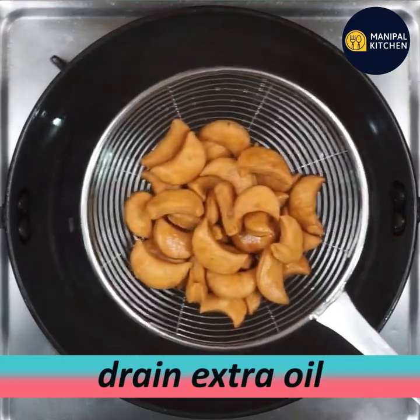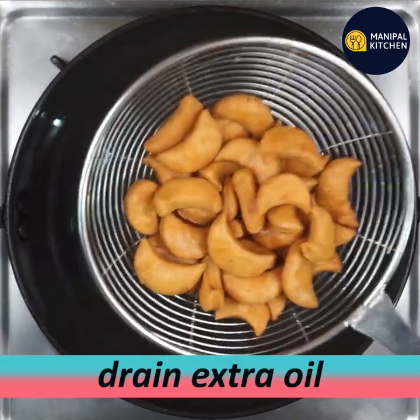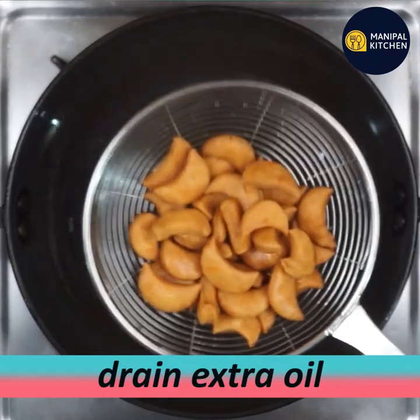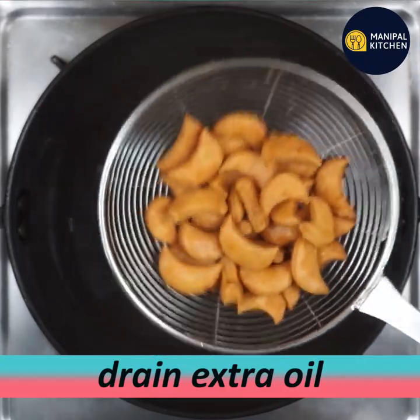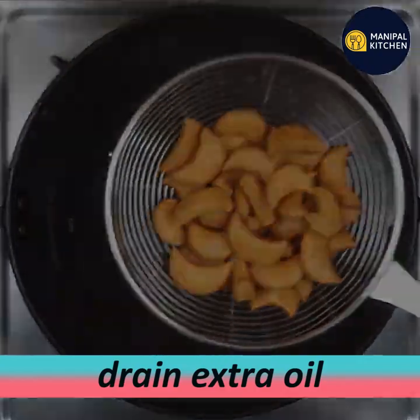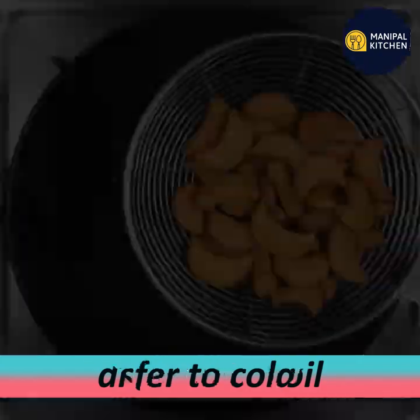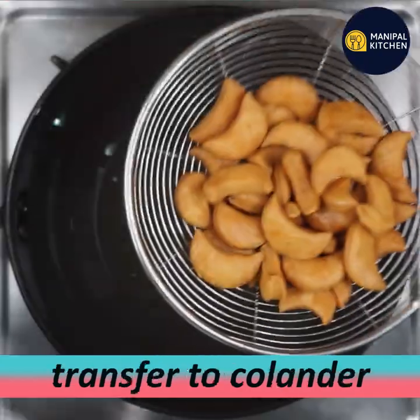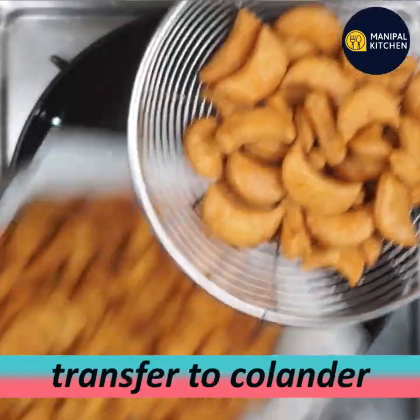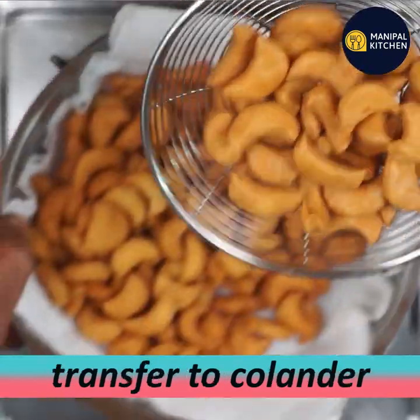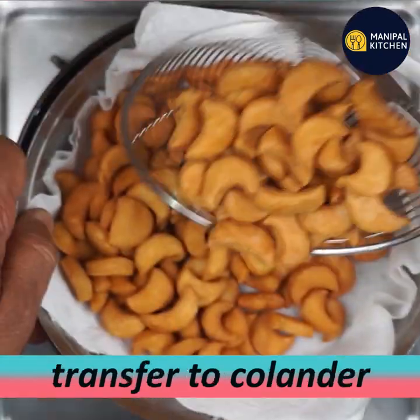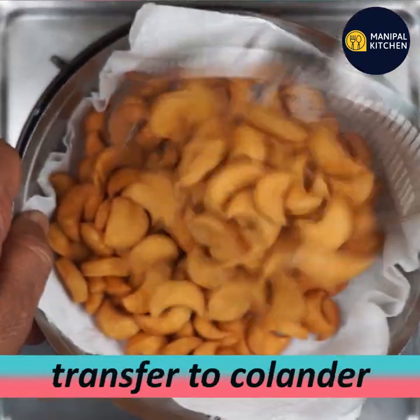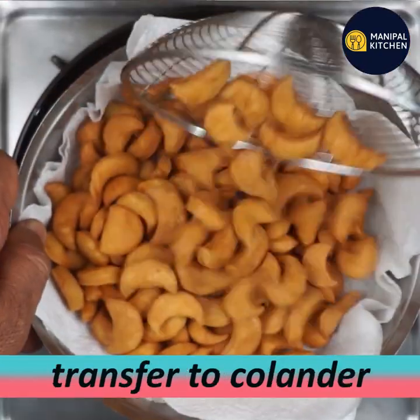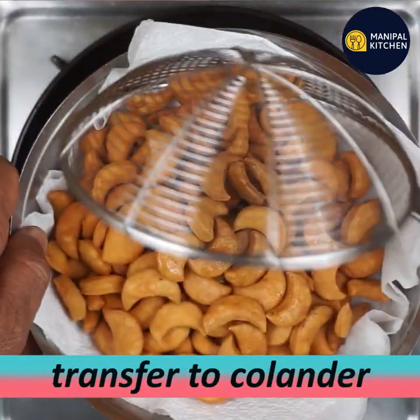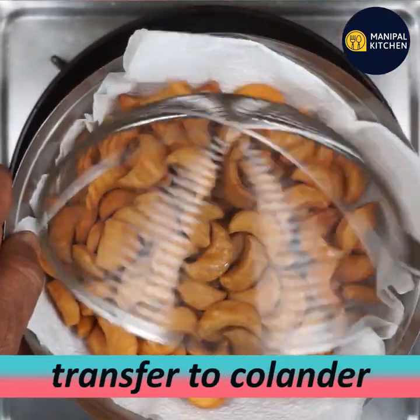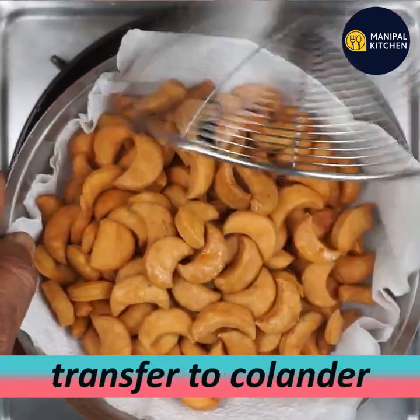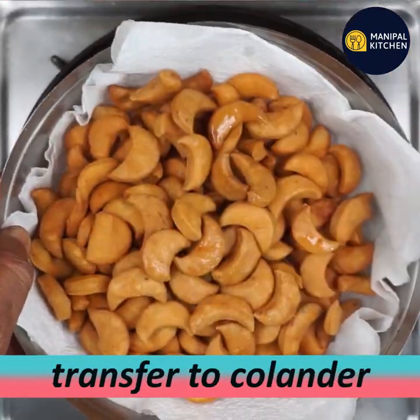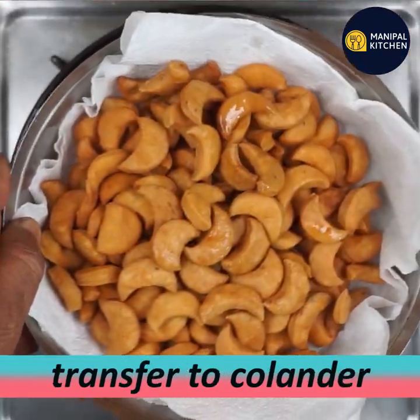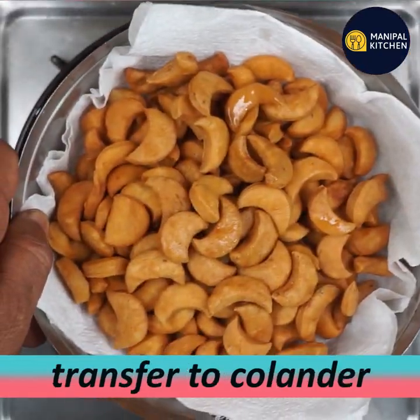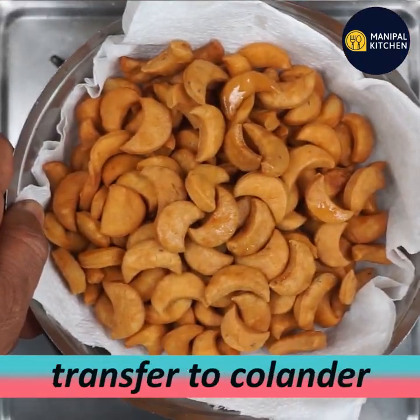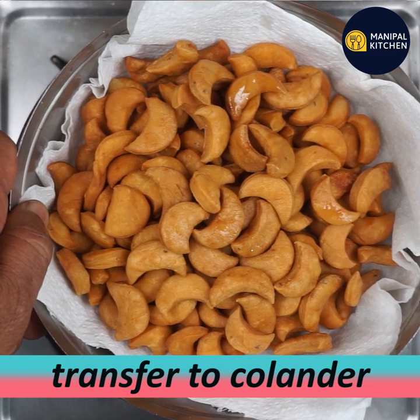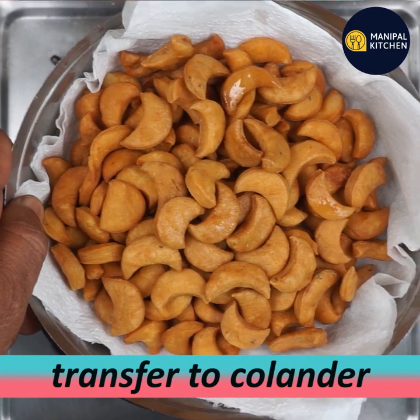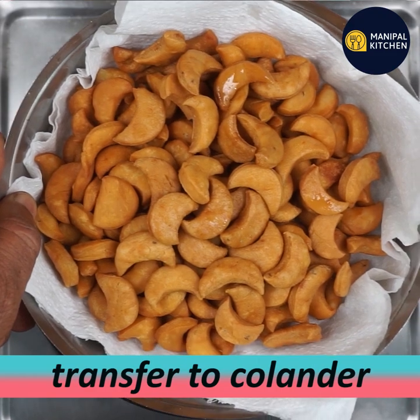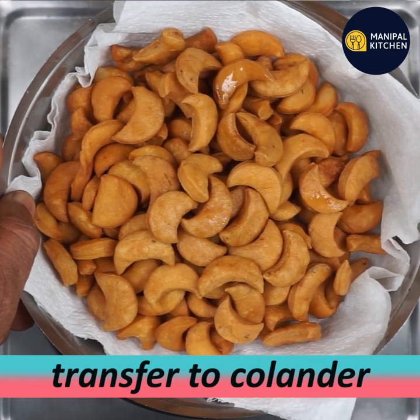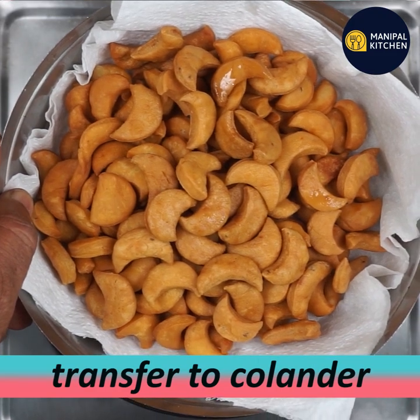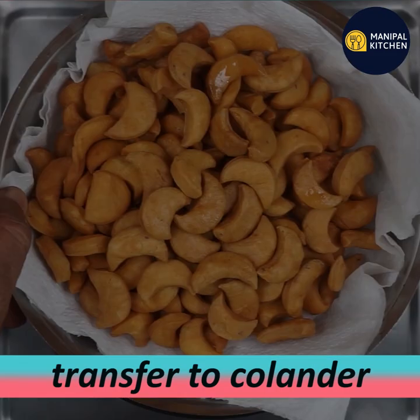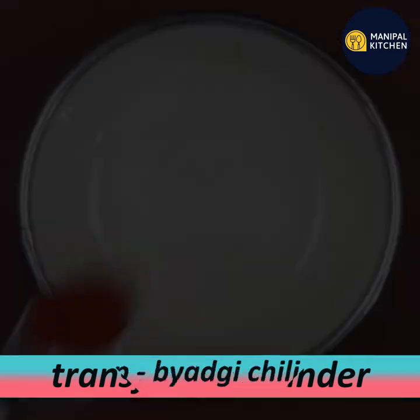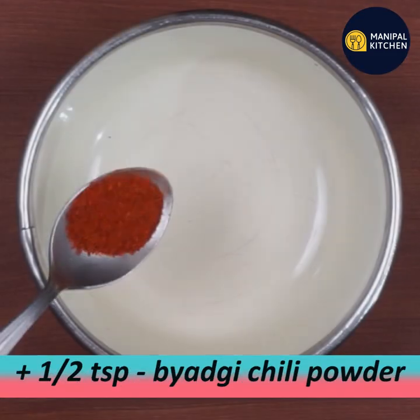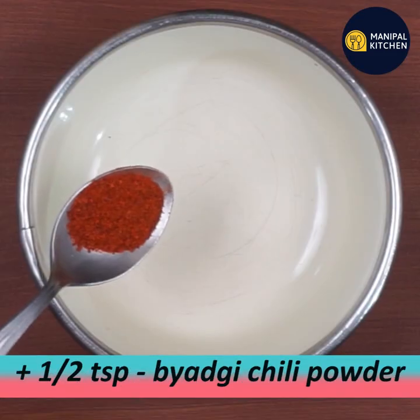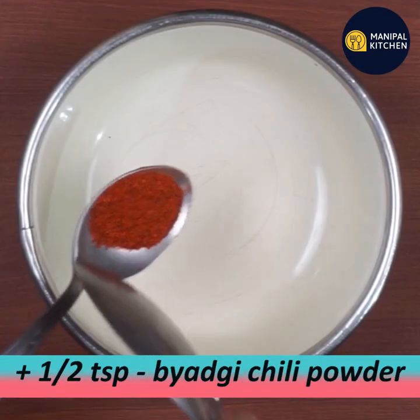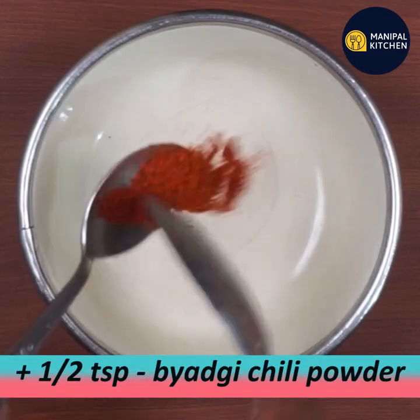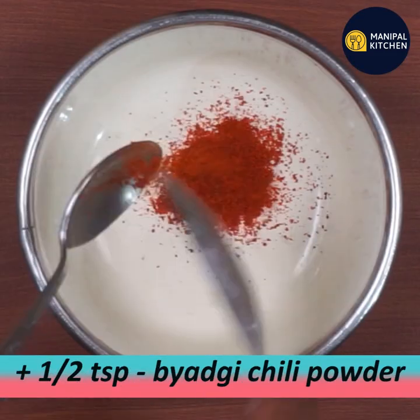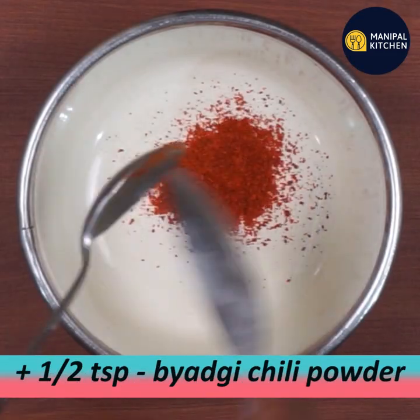I have already fried them. Let's transfer the pieces out. We are ready for the next step.